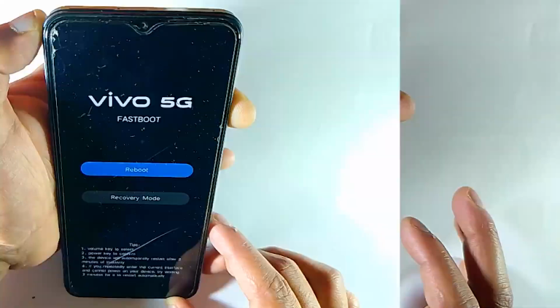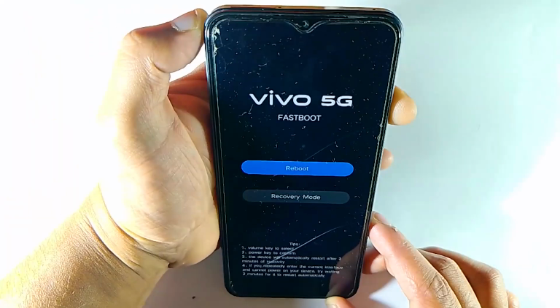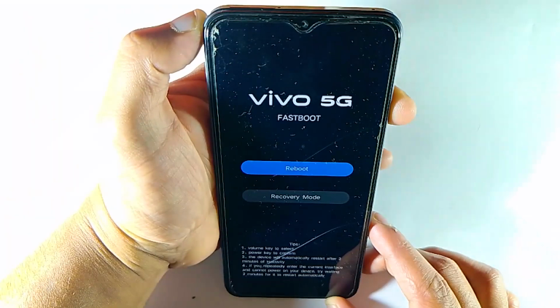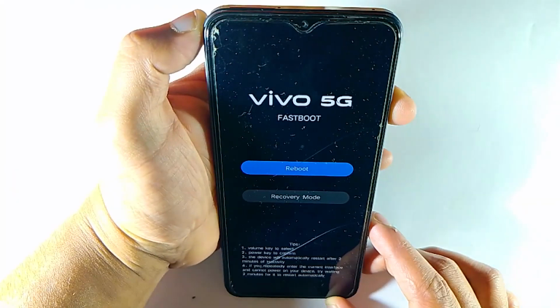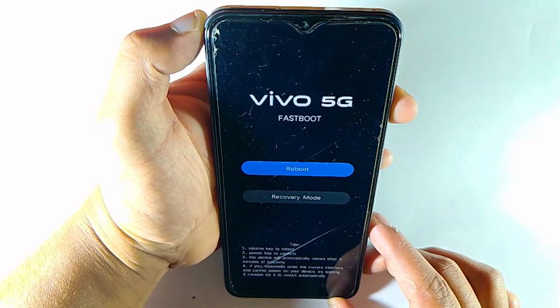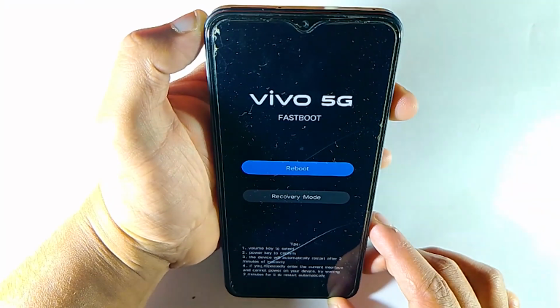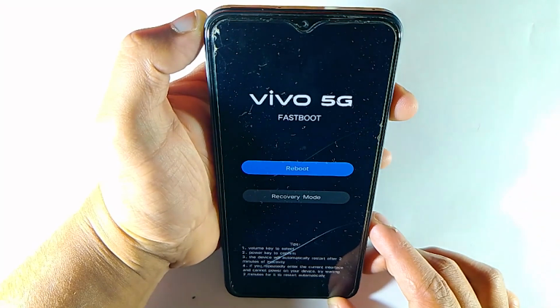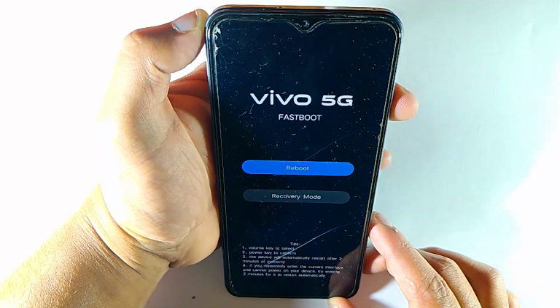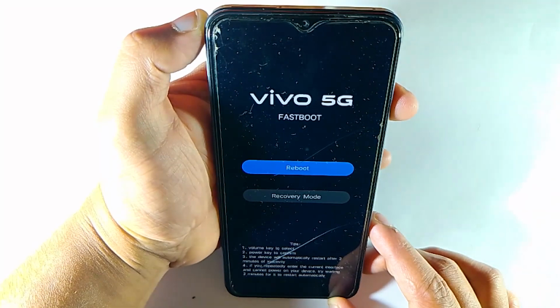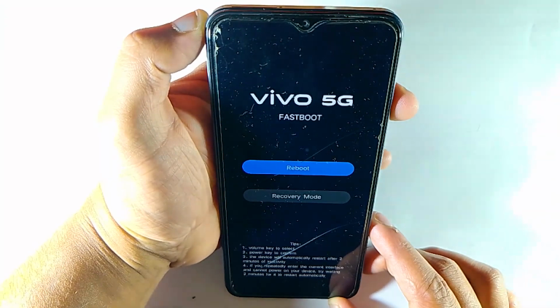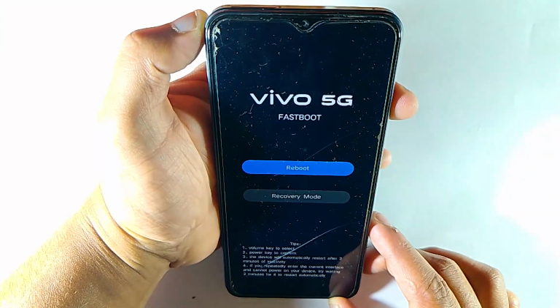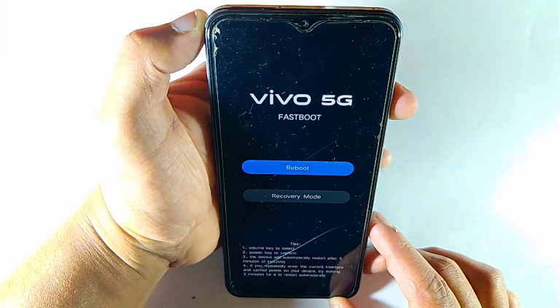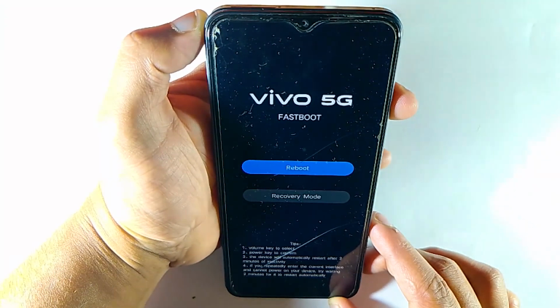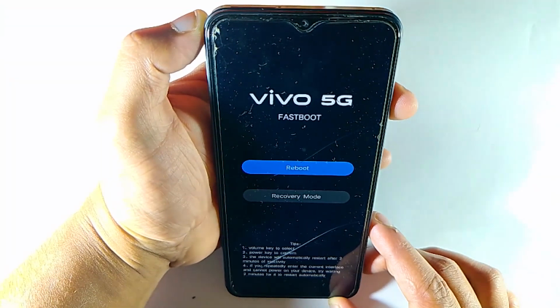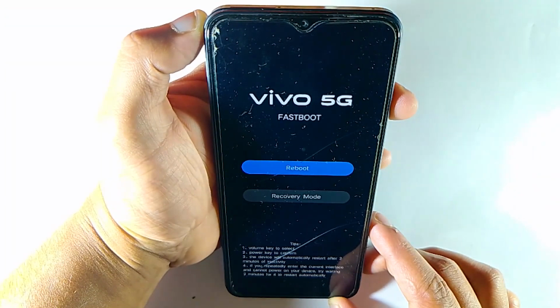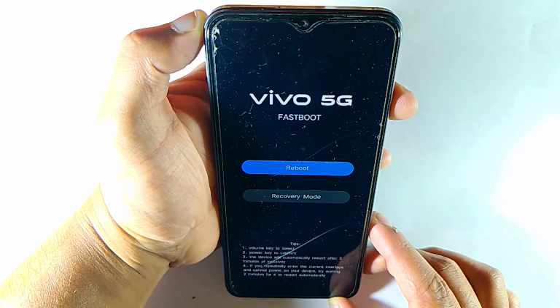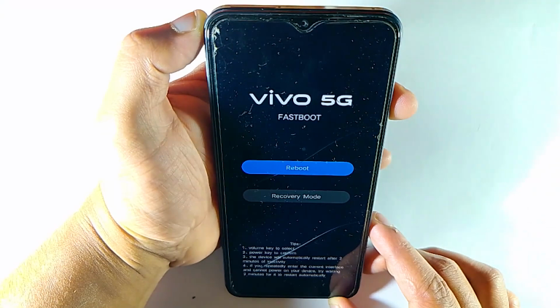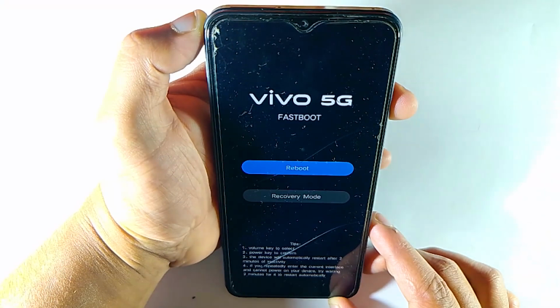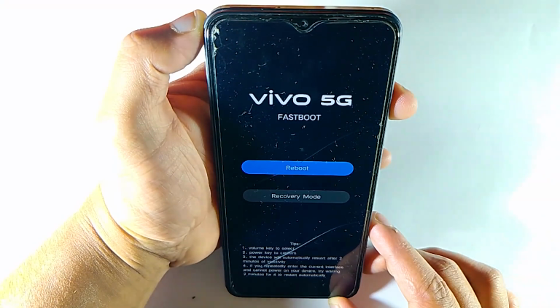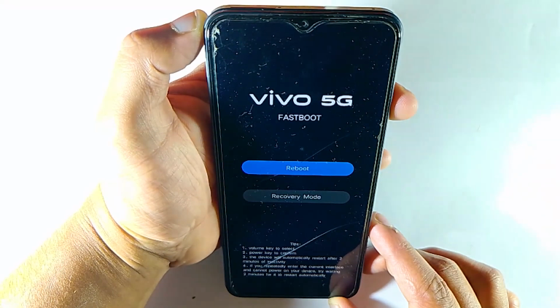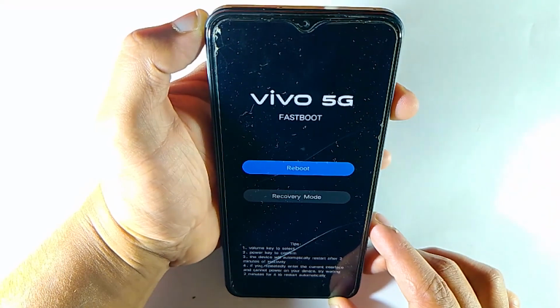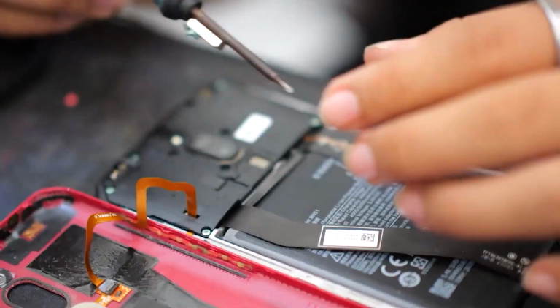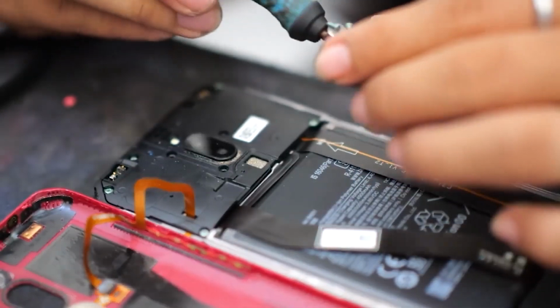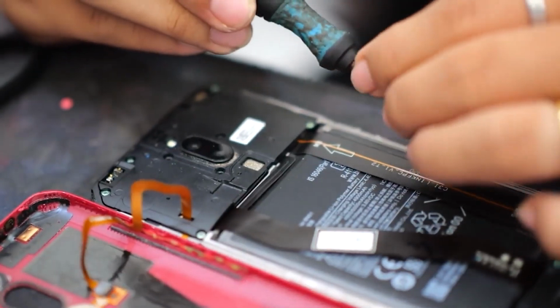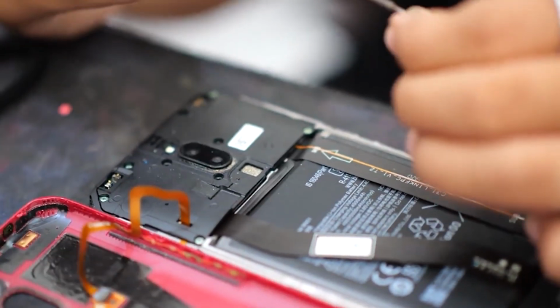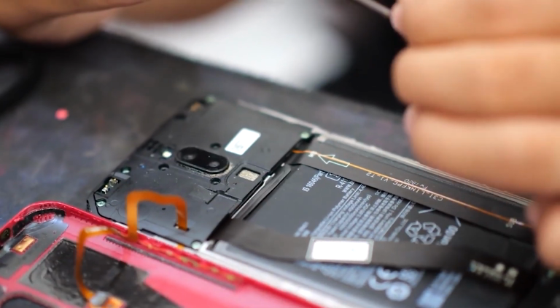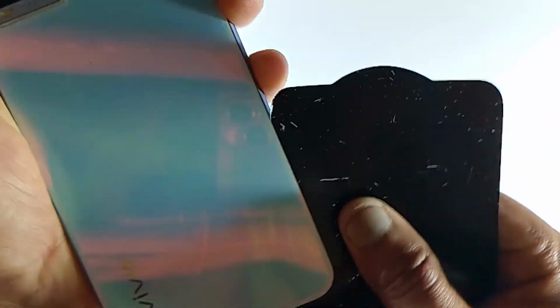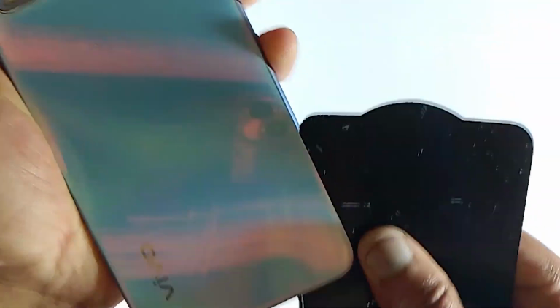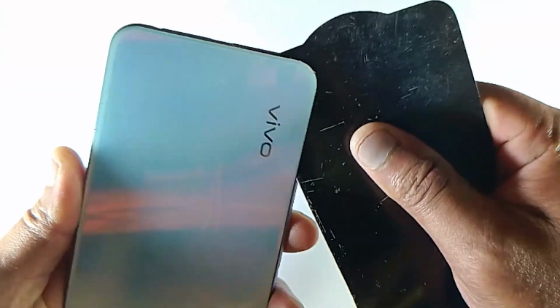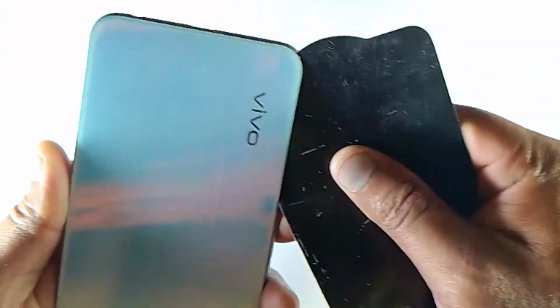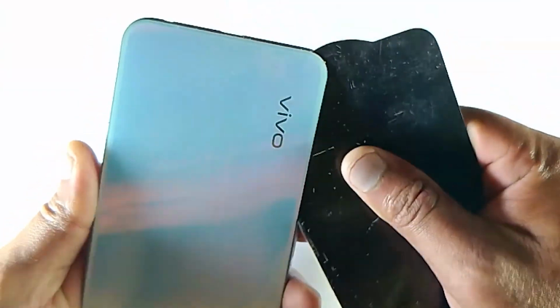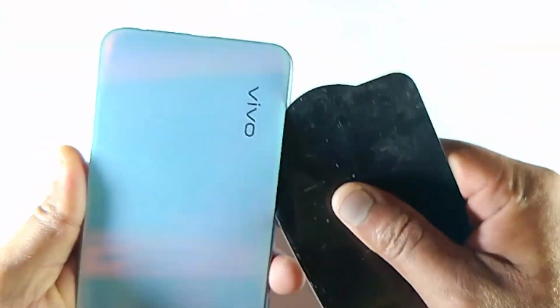But if it didn't fix your issue, then here is what you need to do. This part can be a little bit tricky, so if you're not sure you can do it by yourself, you should reach out for tech support. Basically, you have to disassemble the mobile phone.